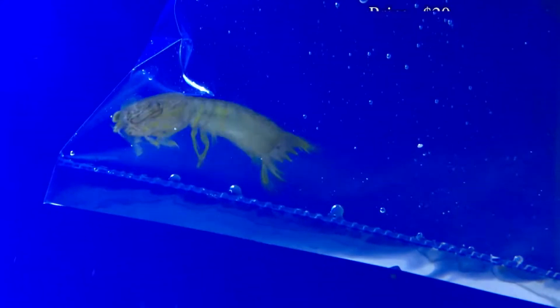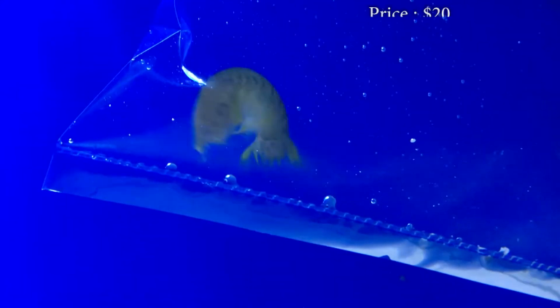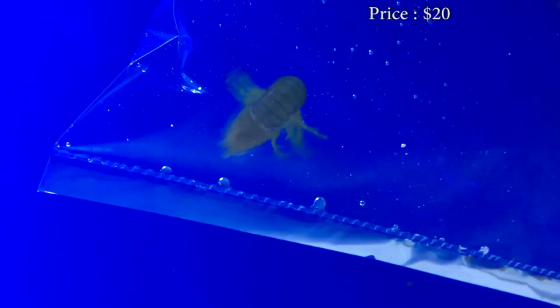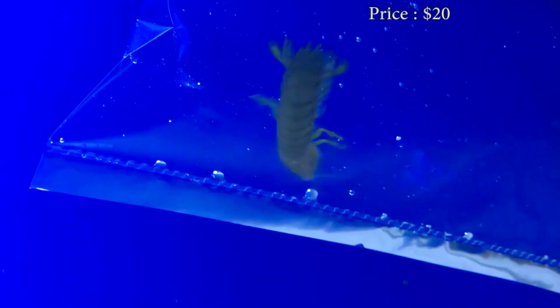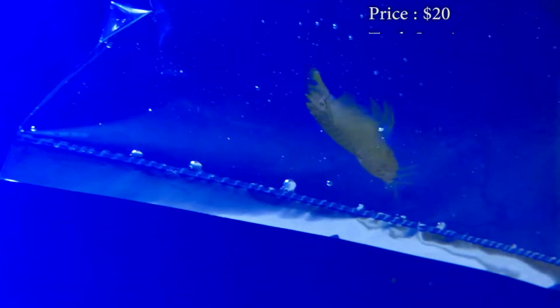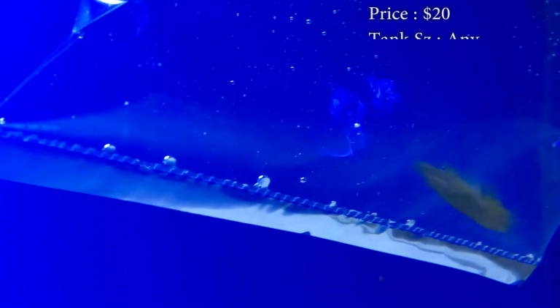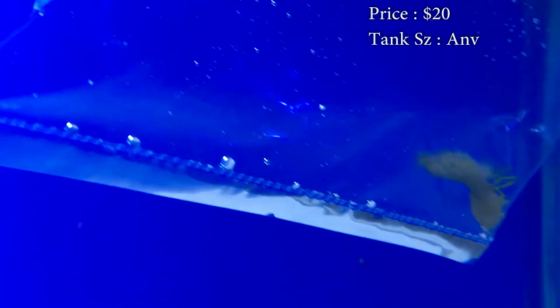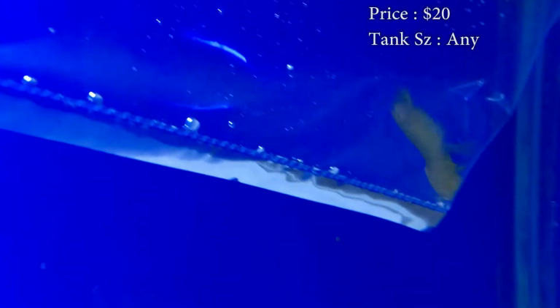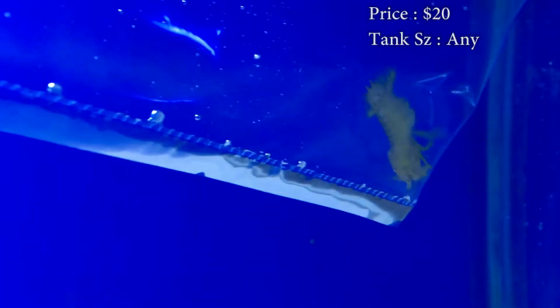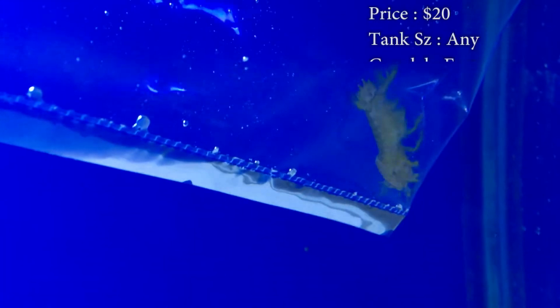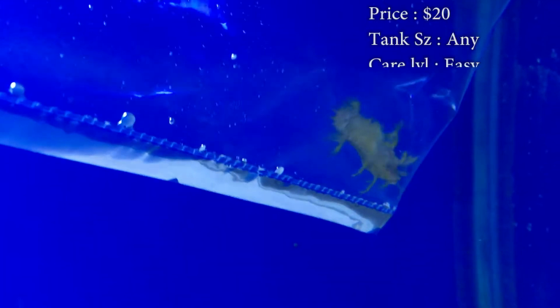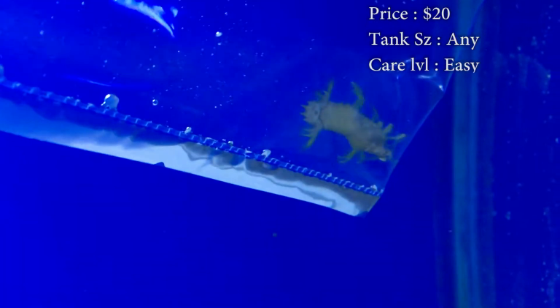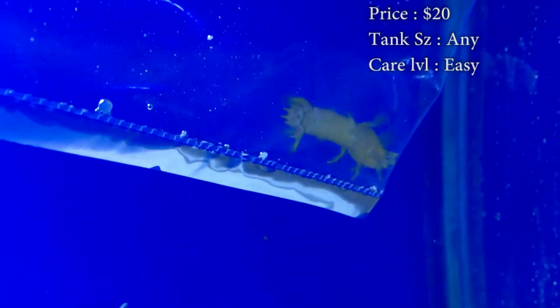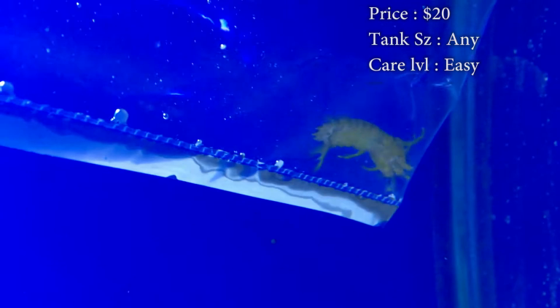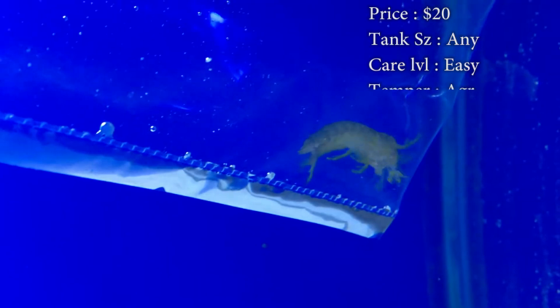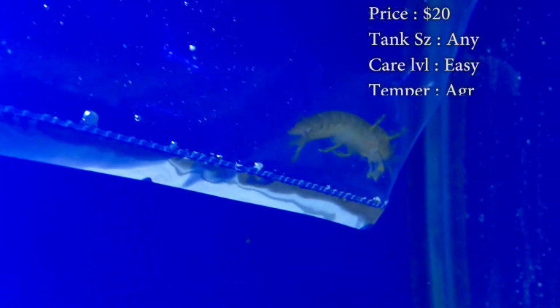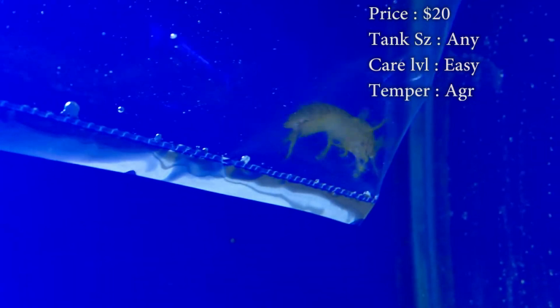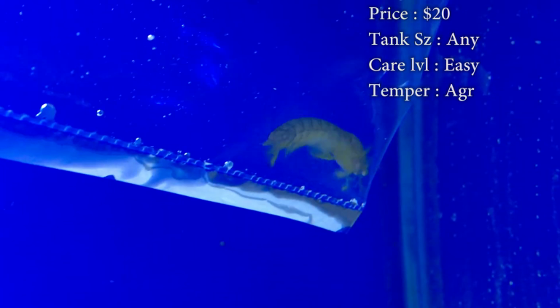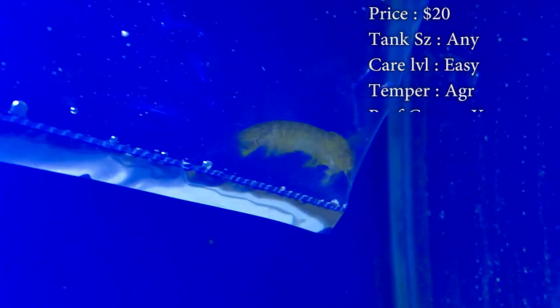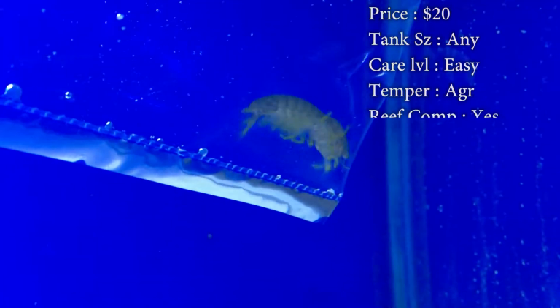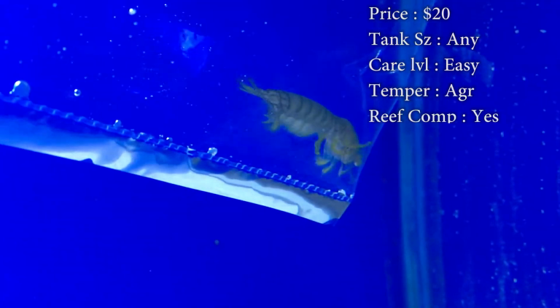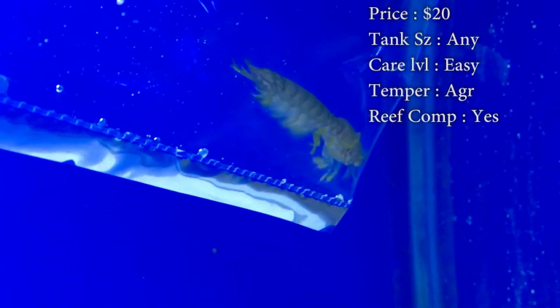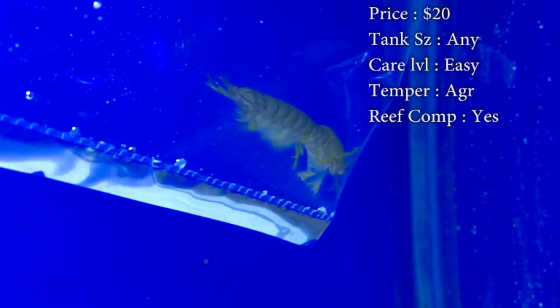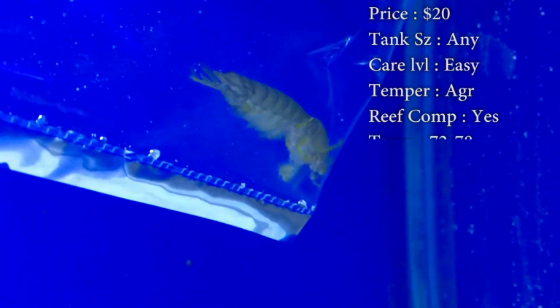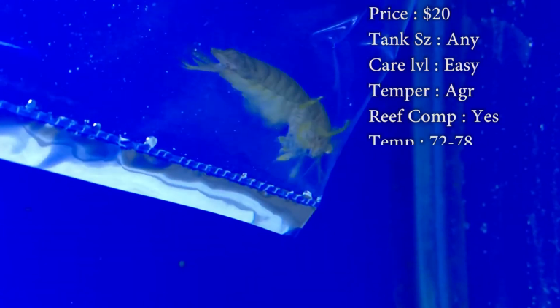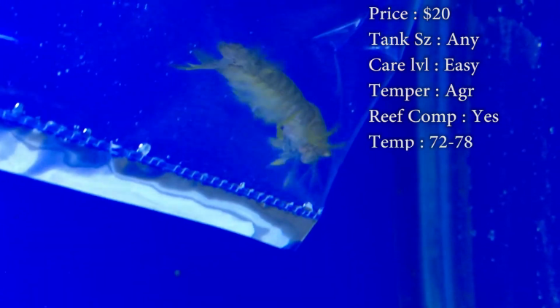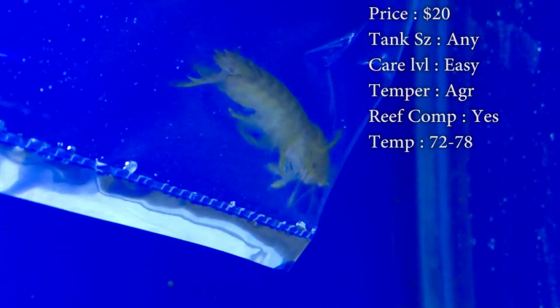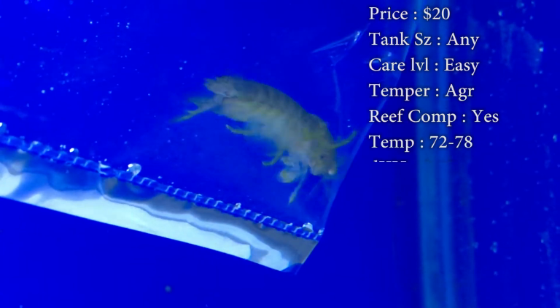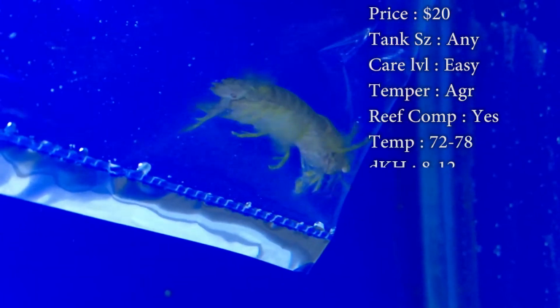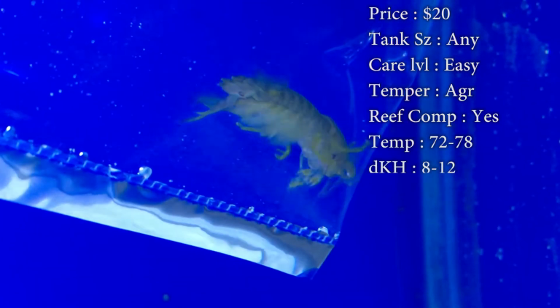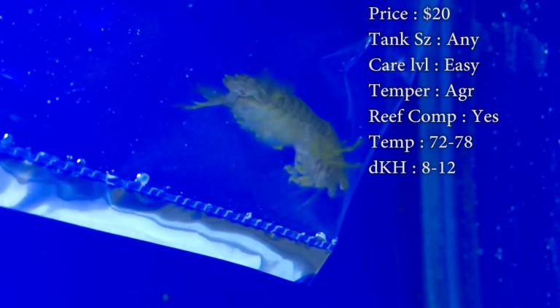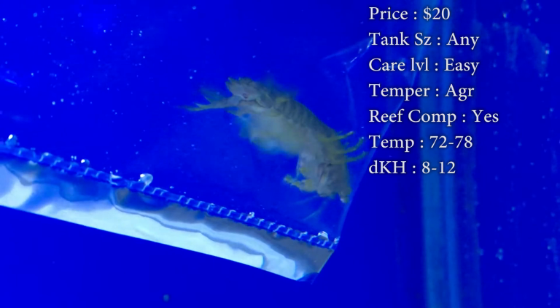Prices on them — you'll spend about 20 bucks. Tank size doesn't matter. Care level: they're super easy to take care of. Temperament: they are very, very aggressive. Reef compatible.